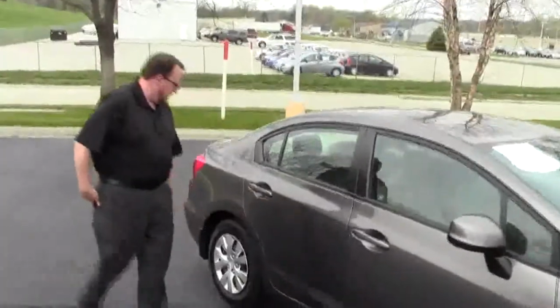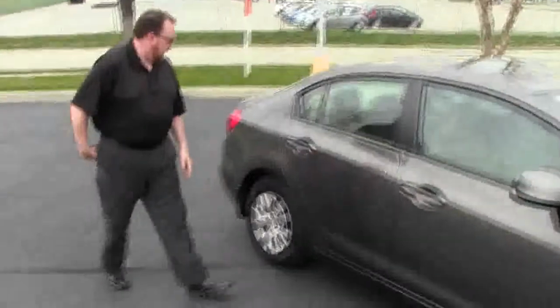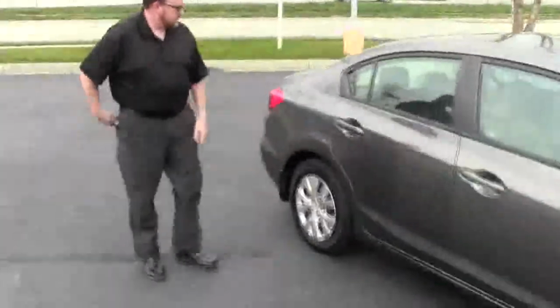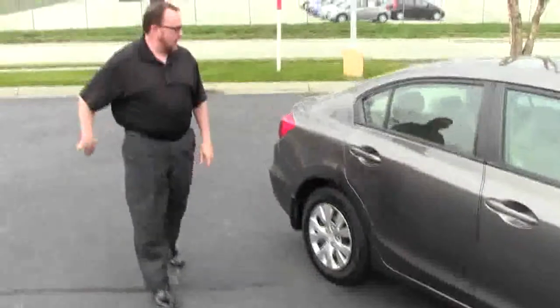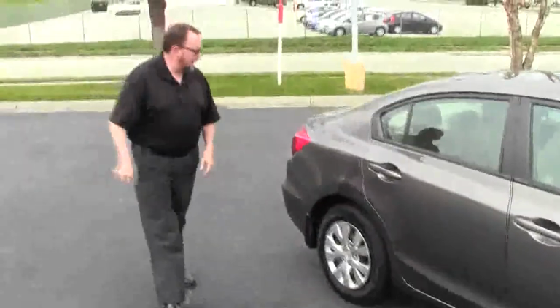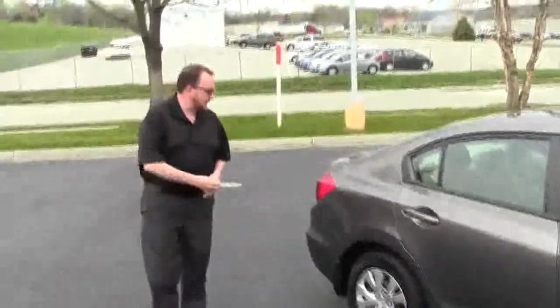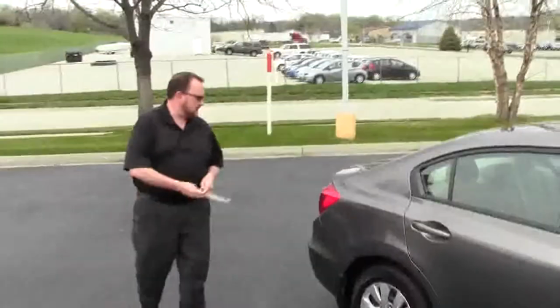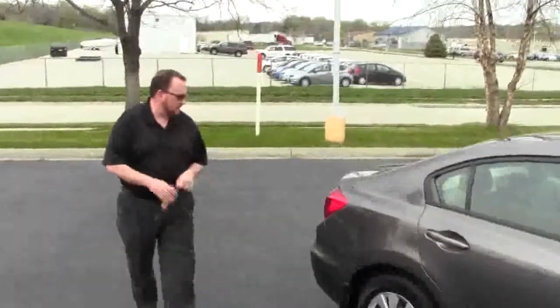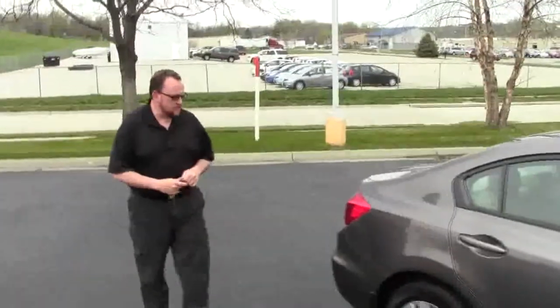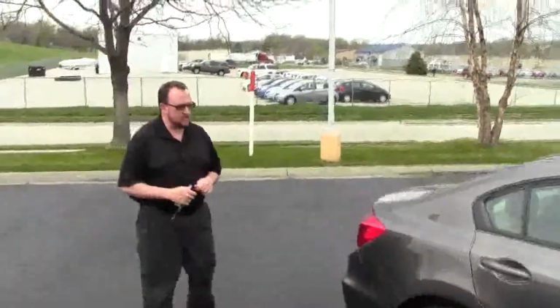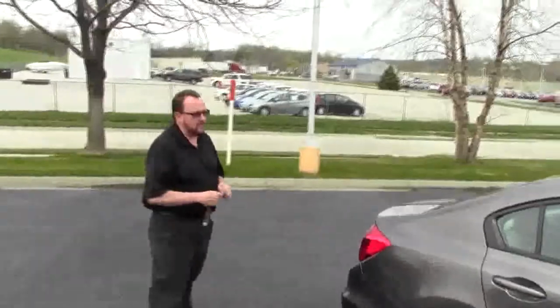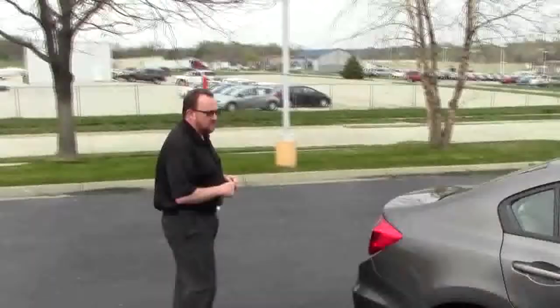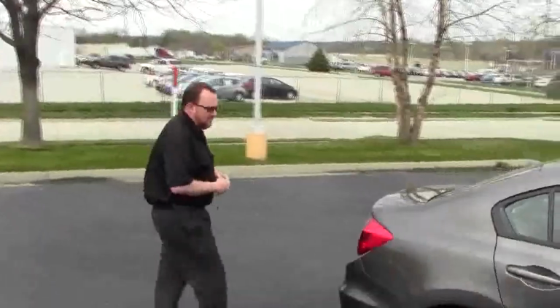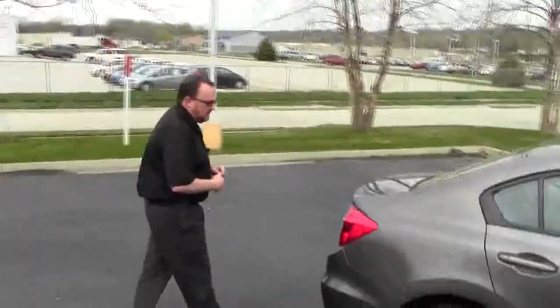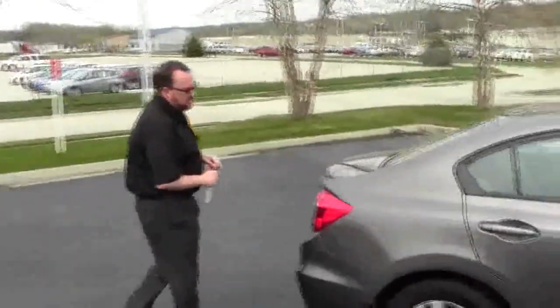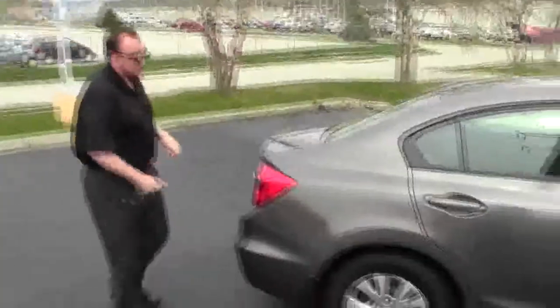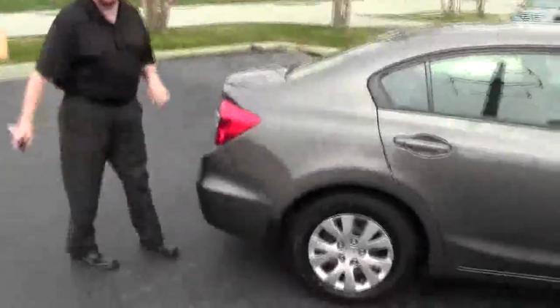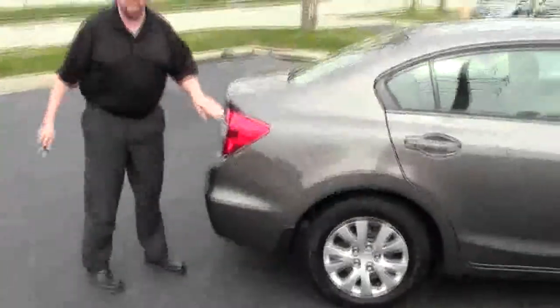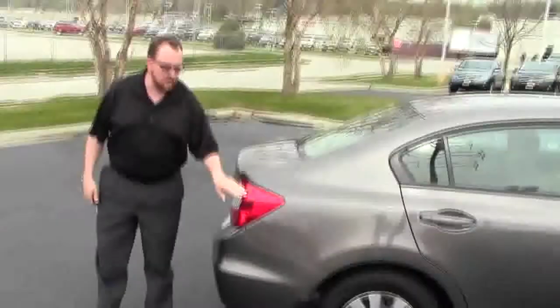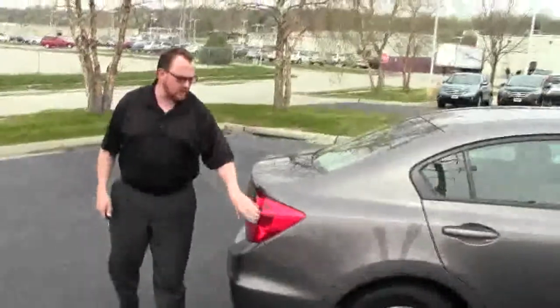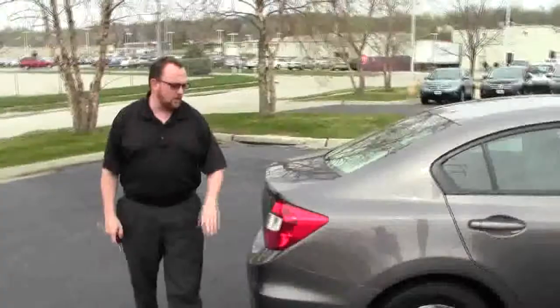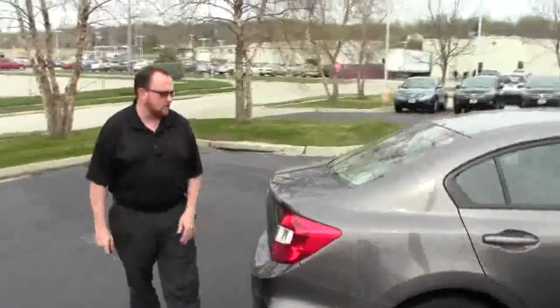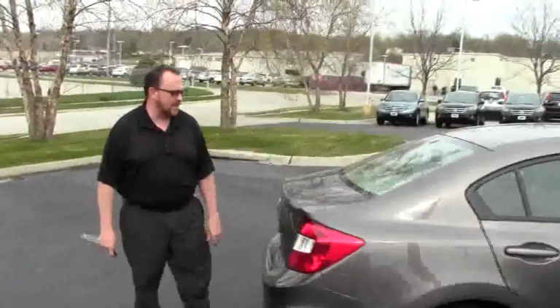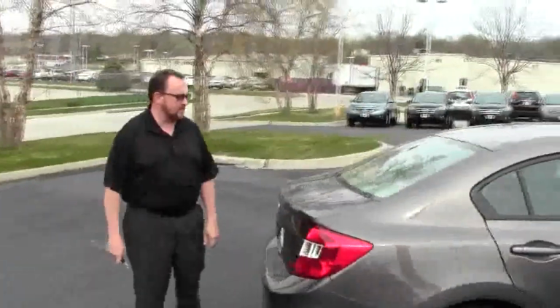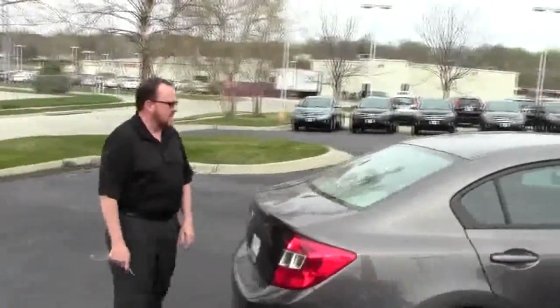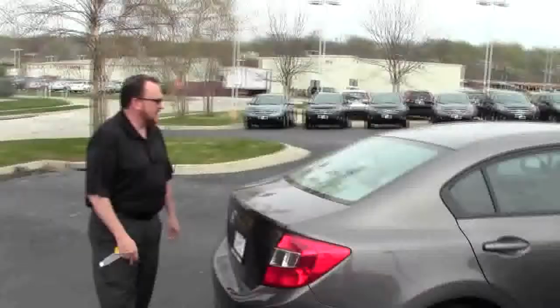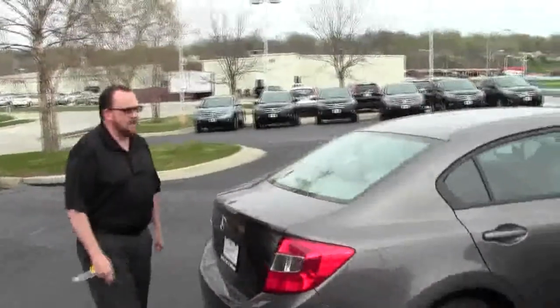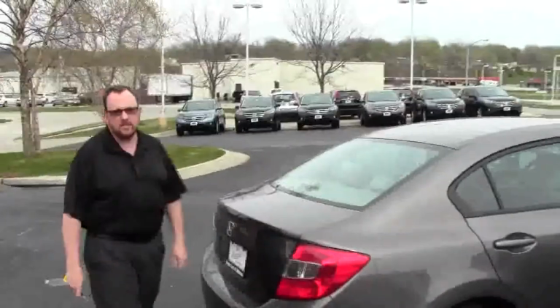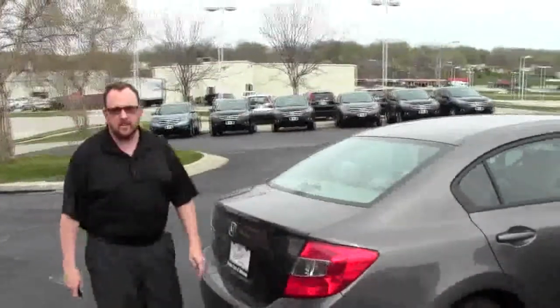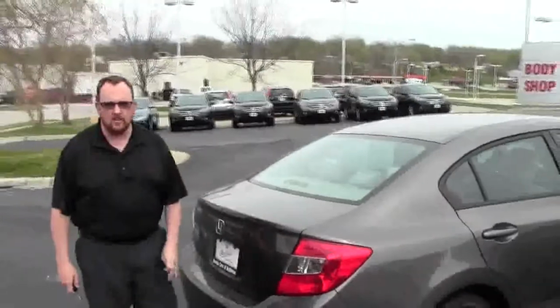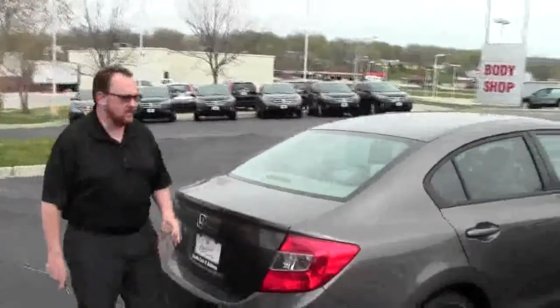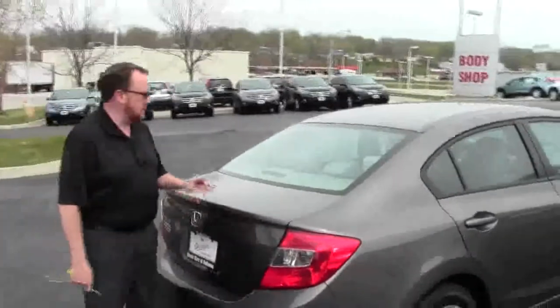This car has passed a mechanical inspection and is being sold as a certified car. You get the remainder of the factory warranty, plus 12 months and 12,000 miles, and the remainder of 70,000 or 100,000 miles on the powertrain.